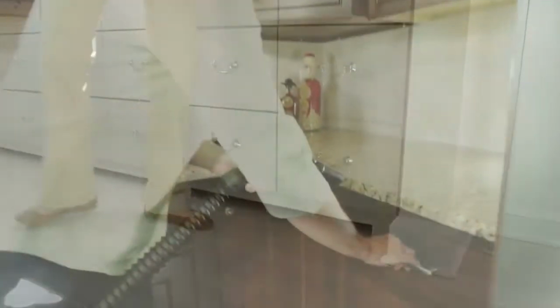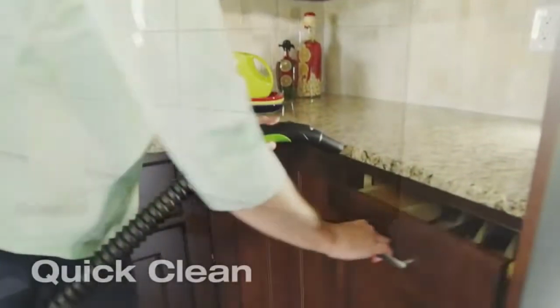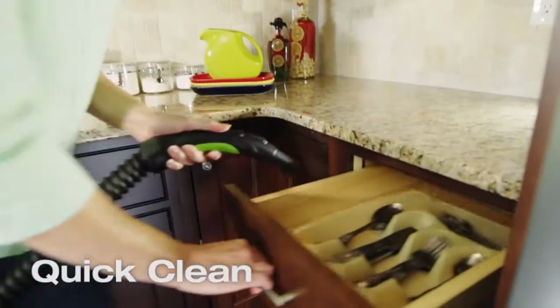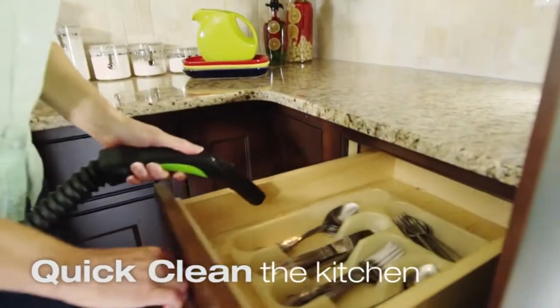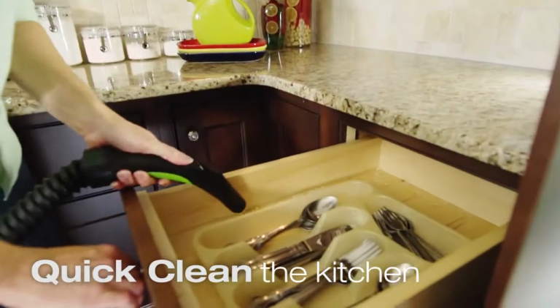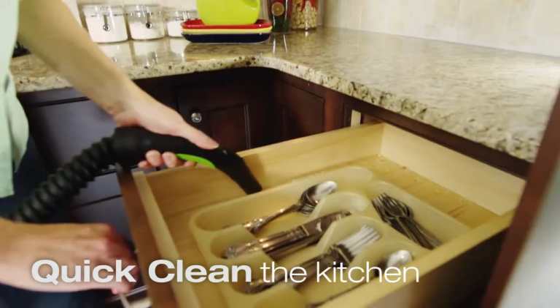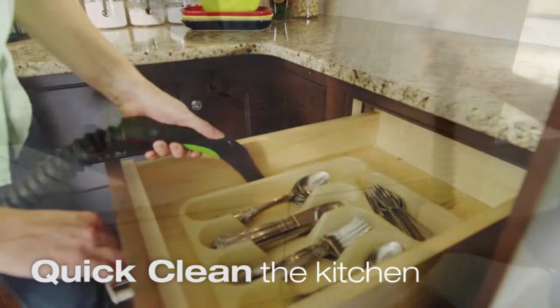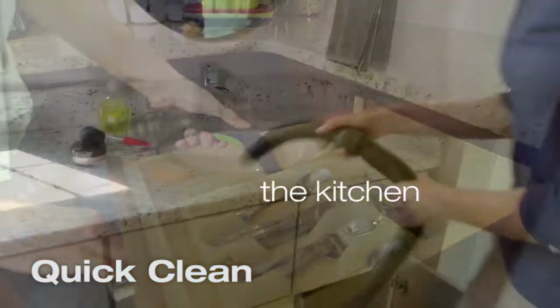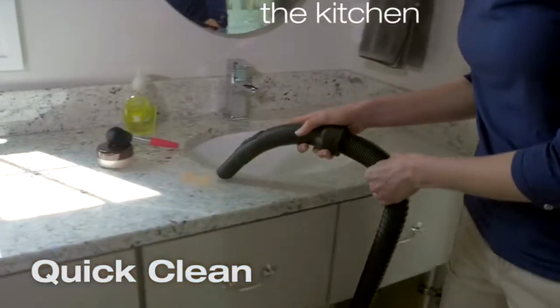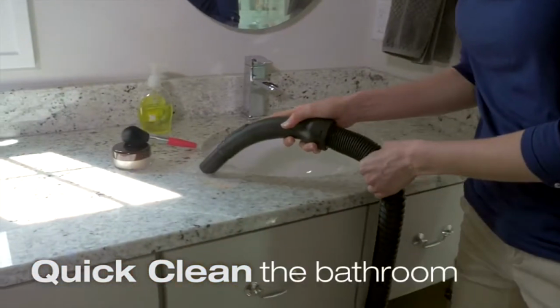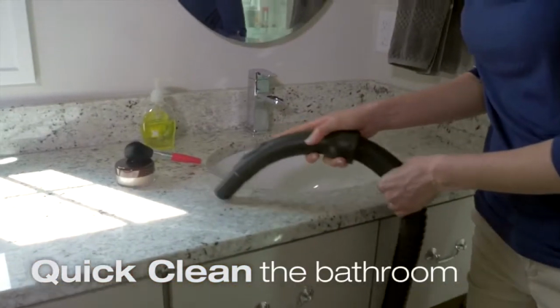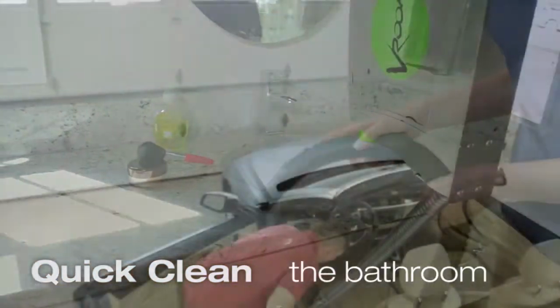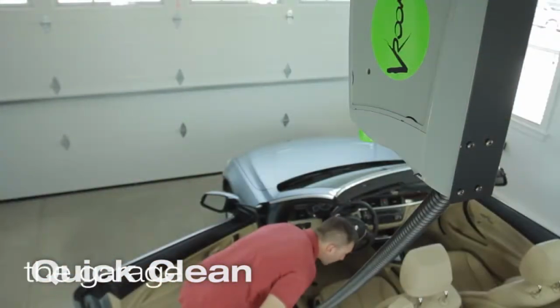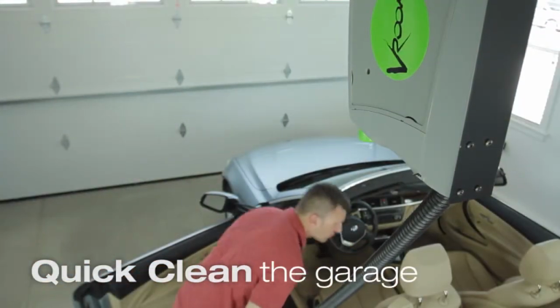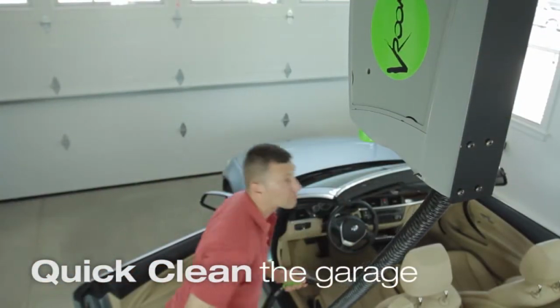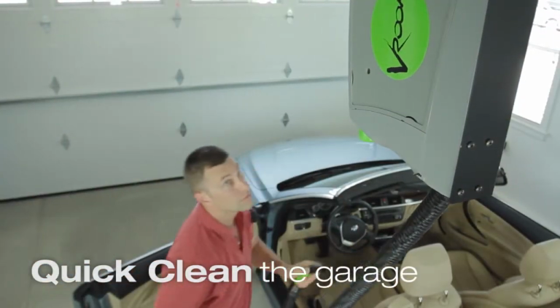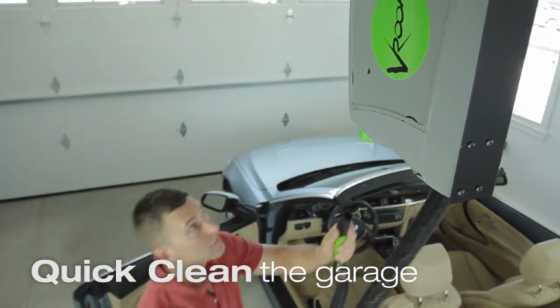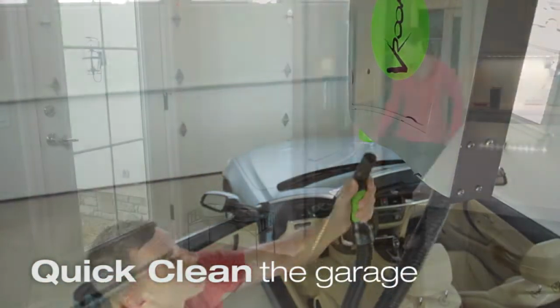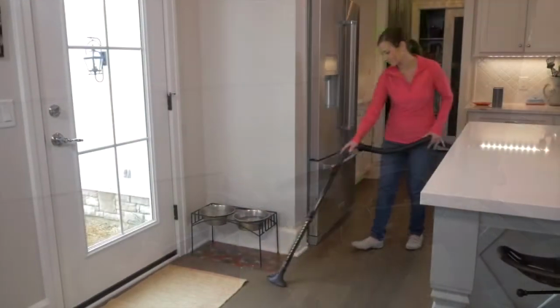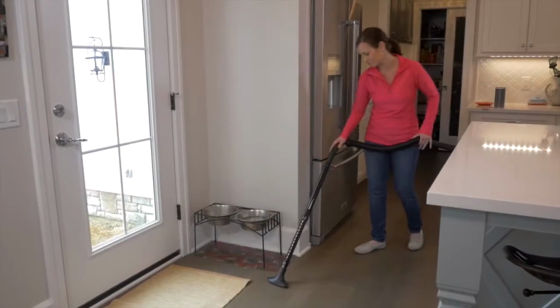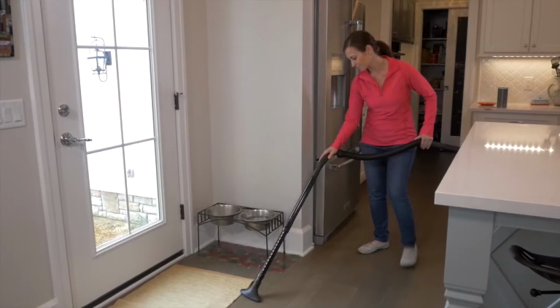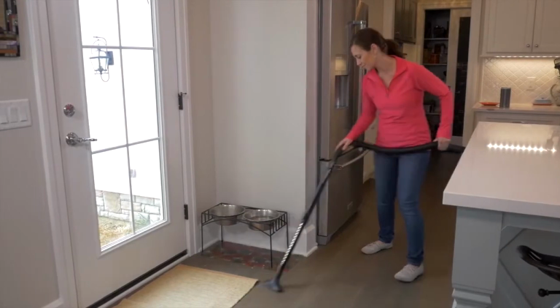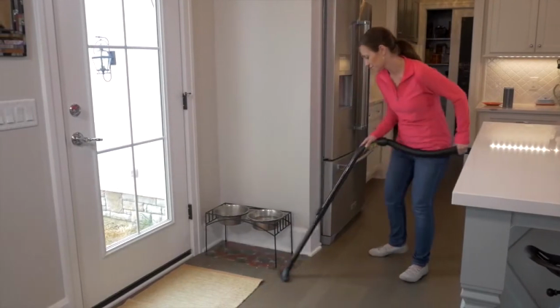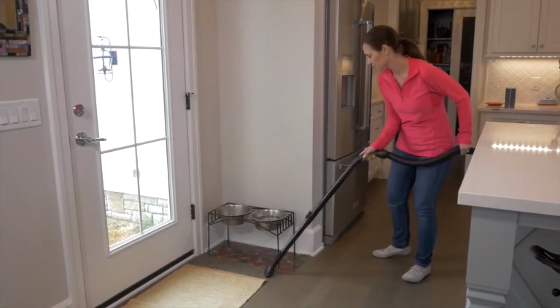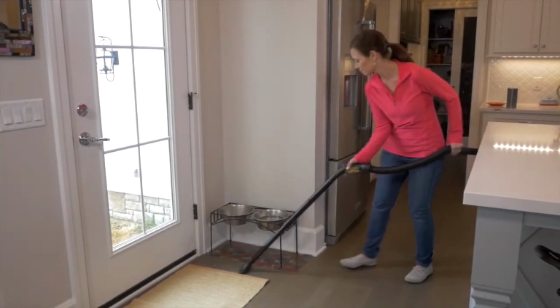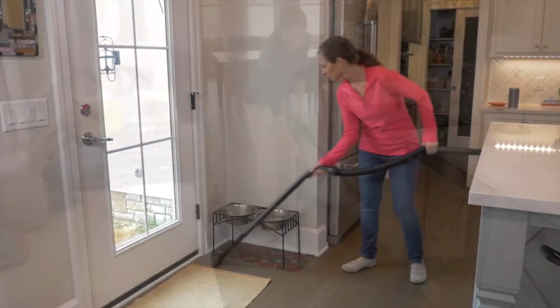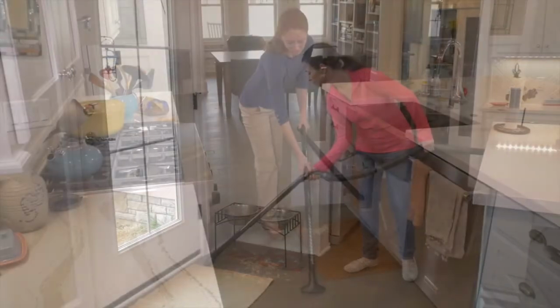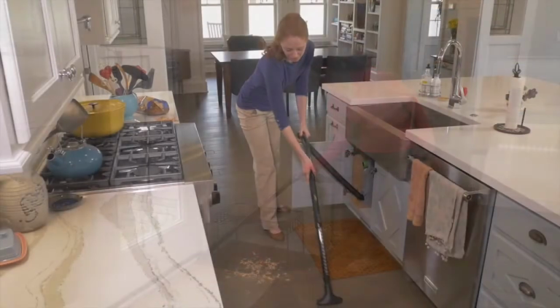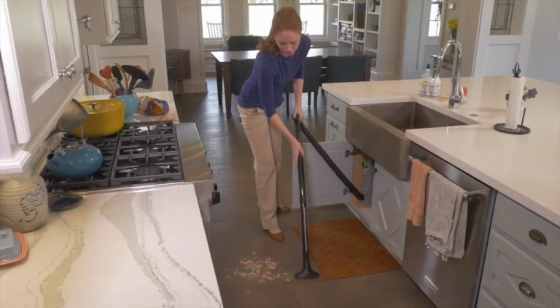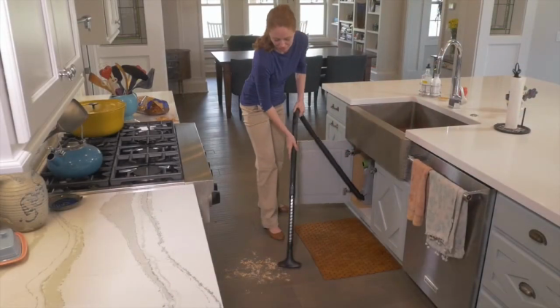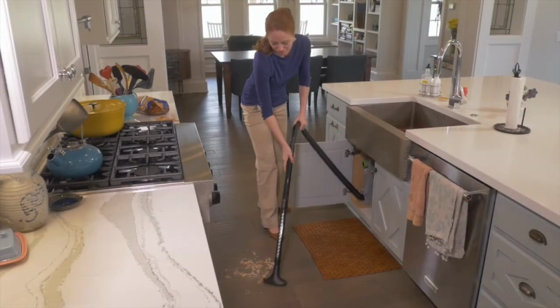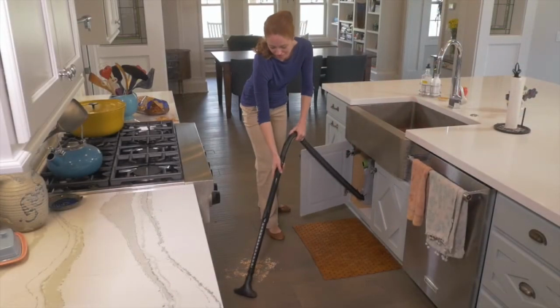Vroom makes life easy in the kitchen, the bathroom, even the garage. Powered by your central vacuum, Vroom gives you up to 24 feet of quick clean convenience.